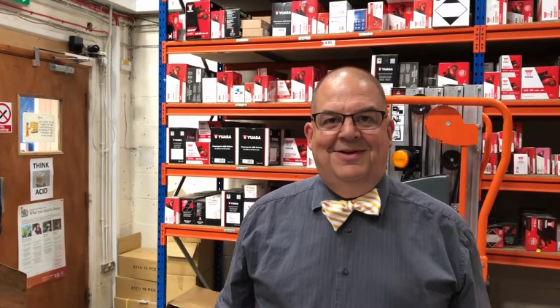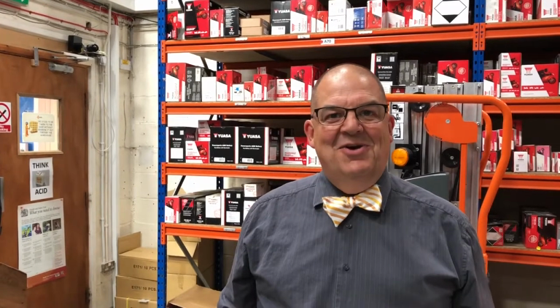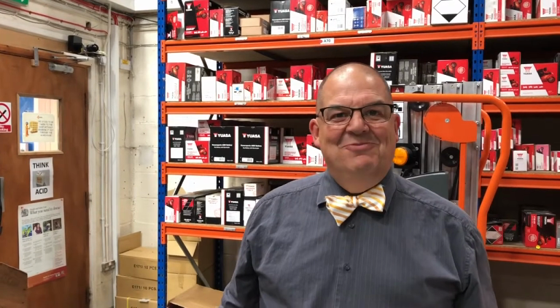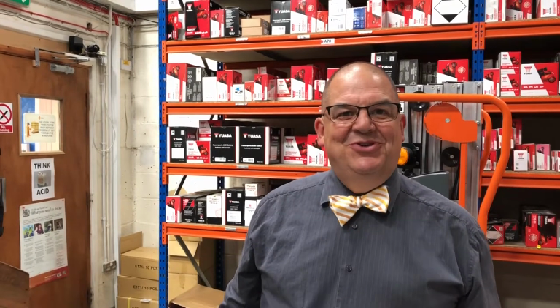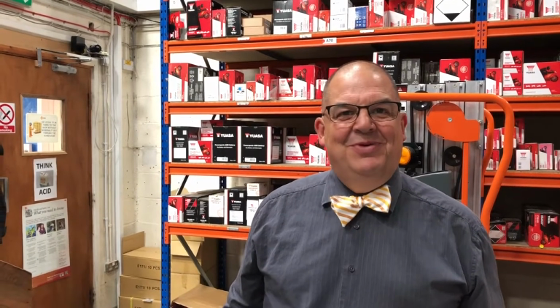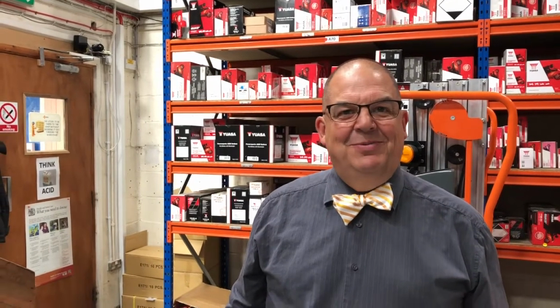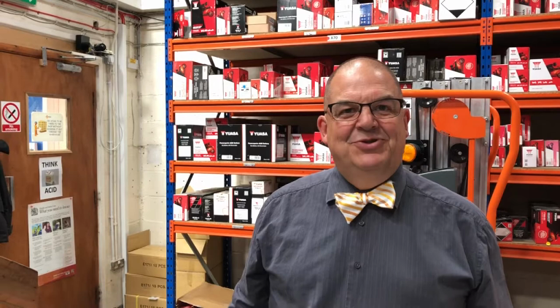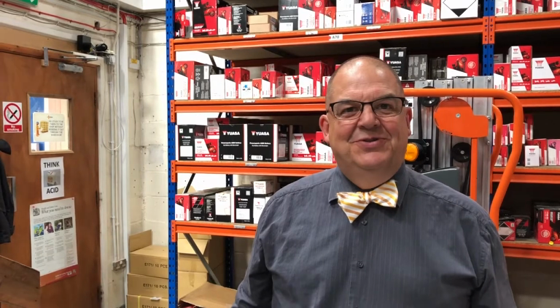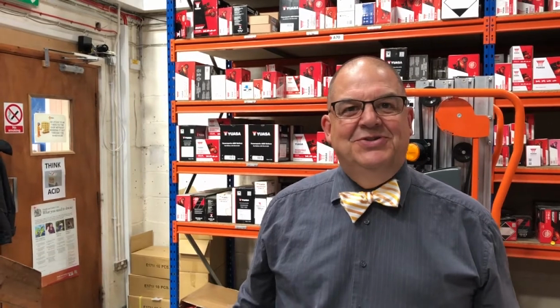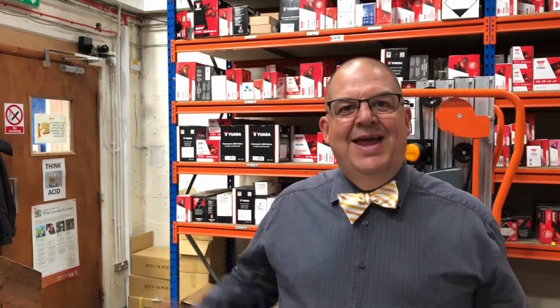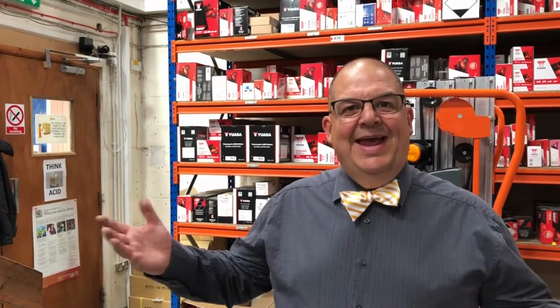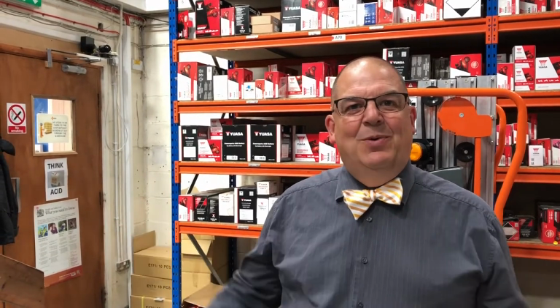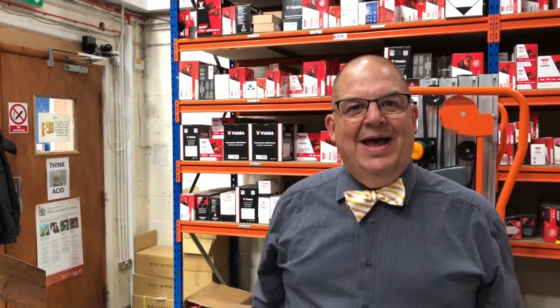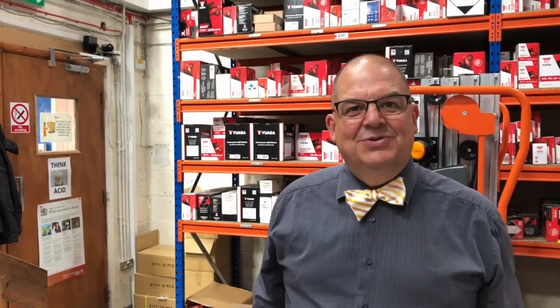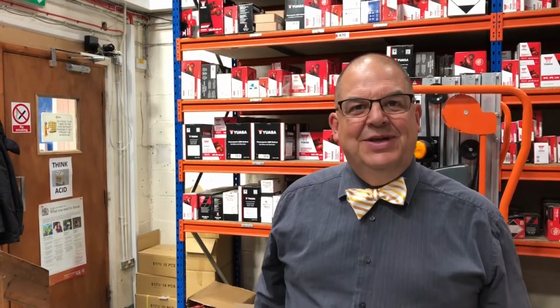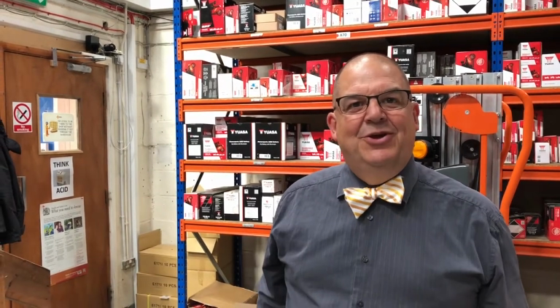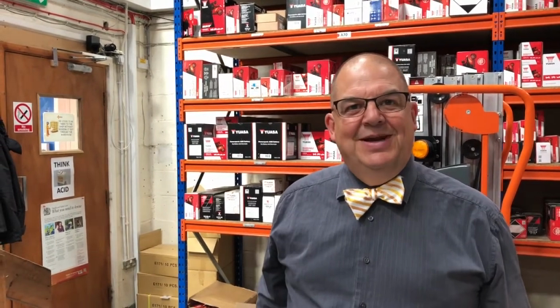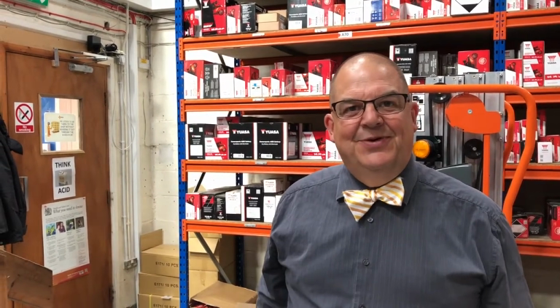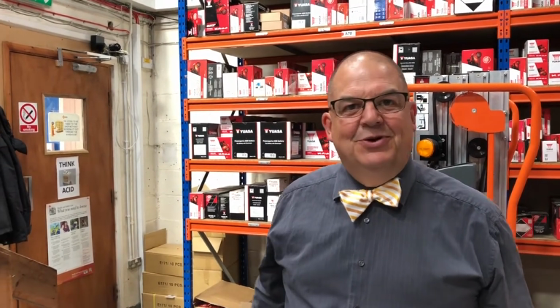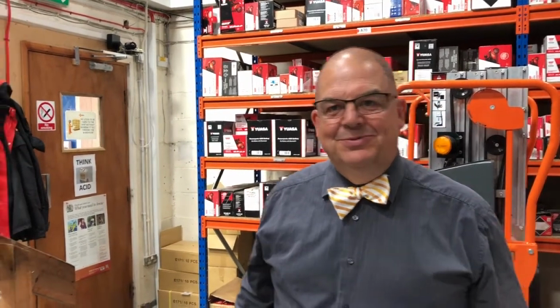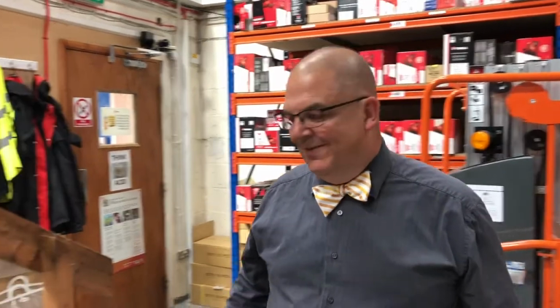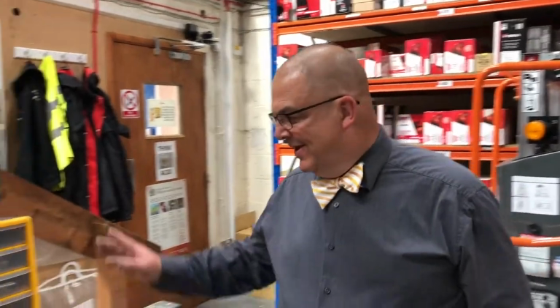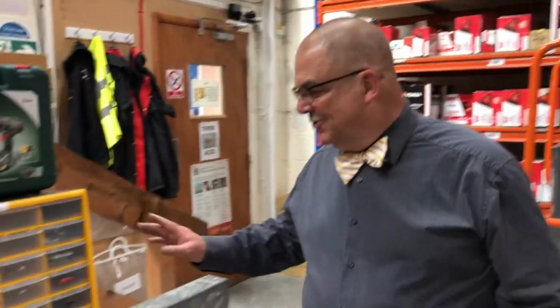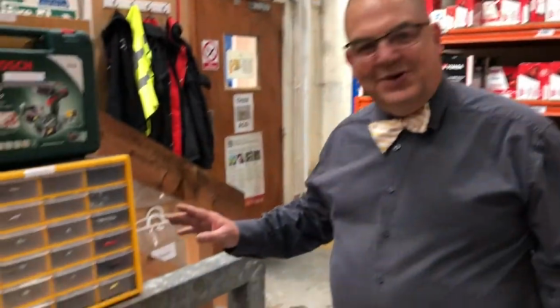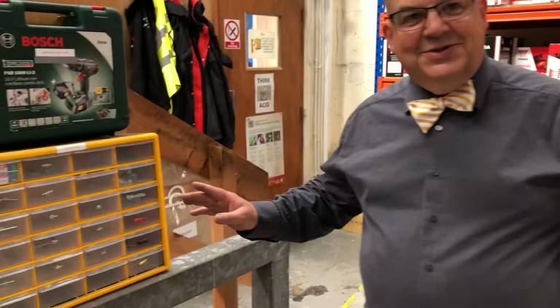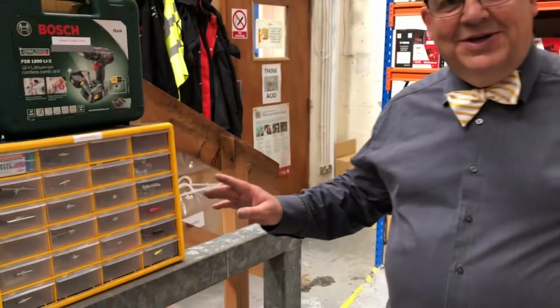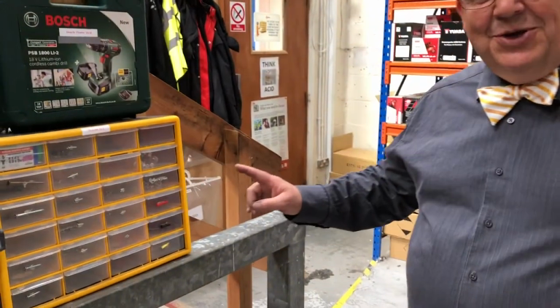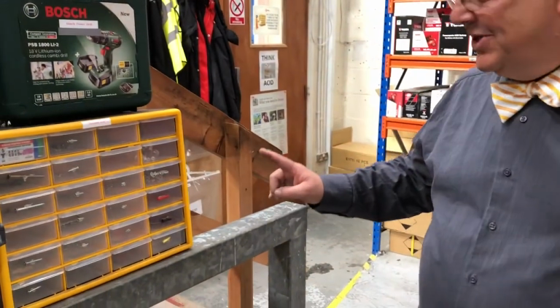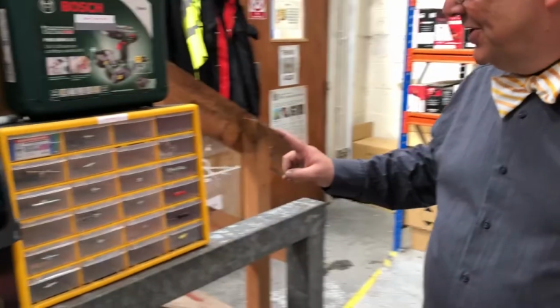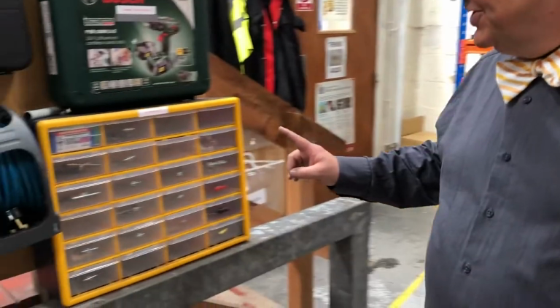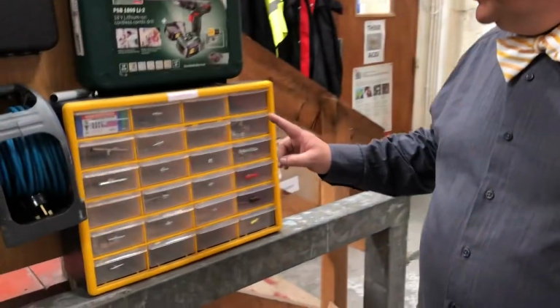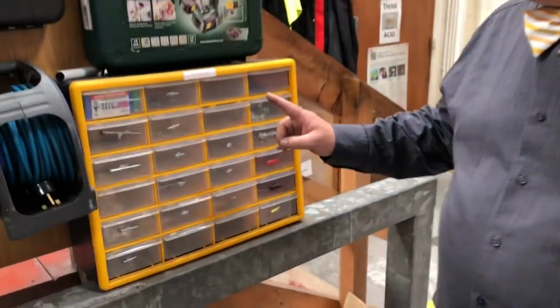Hello, I'm Richard from County Battery Services in our warehouse in Kirkby and Ashfield, Nottinghamshire. Just thought I'd share a tip with you today.